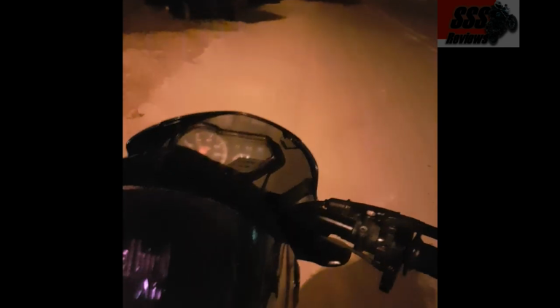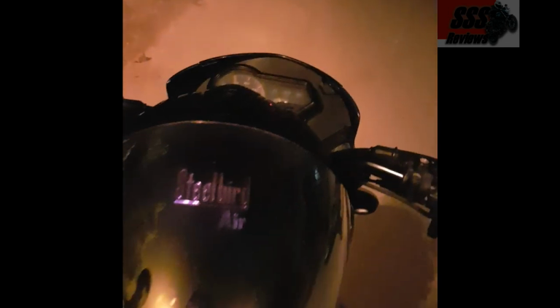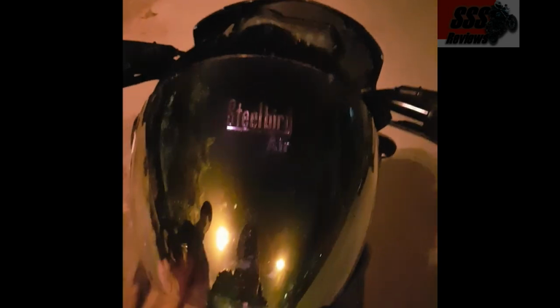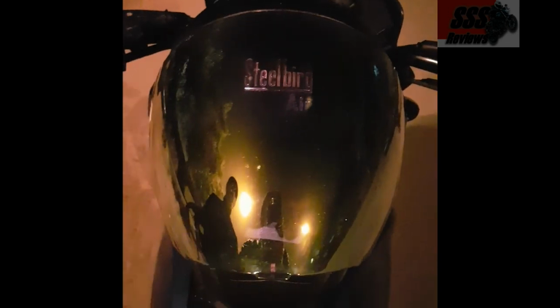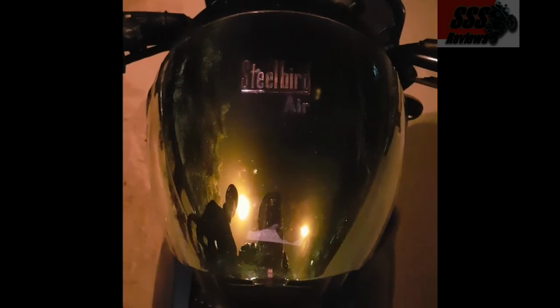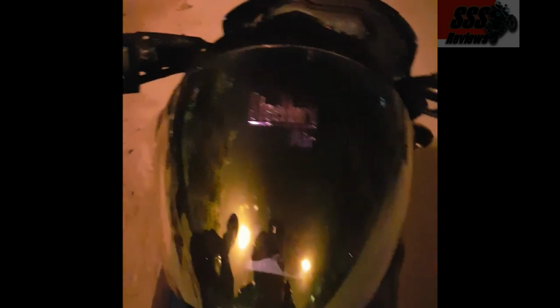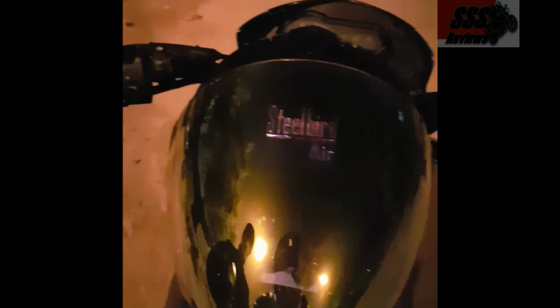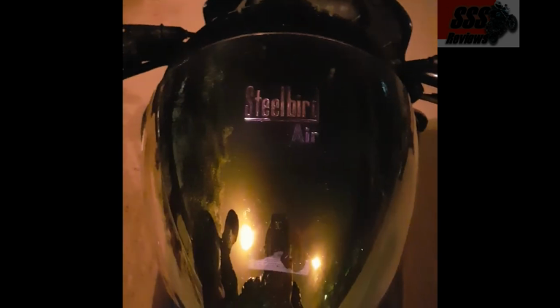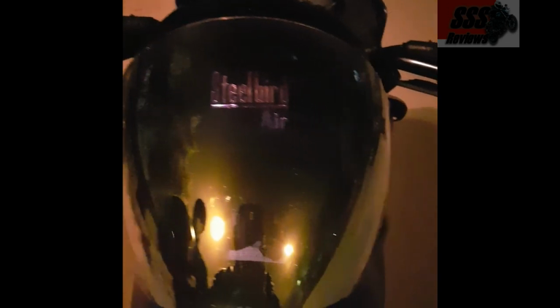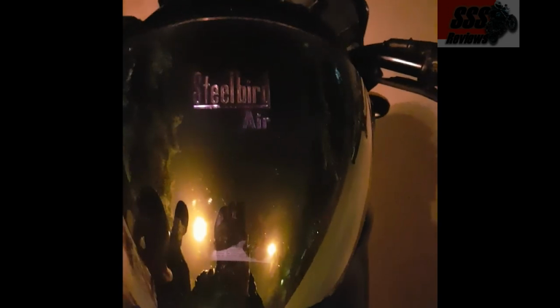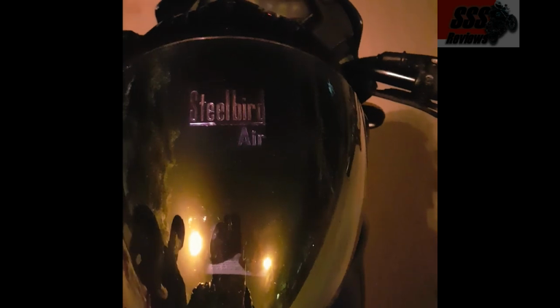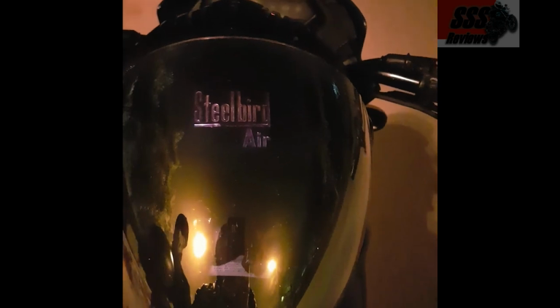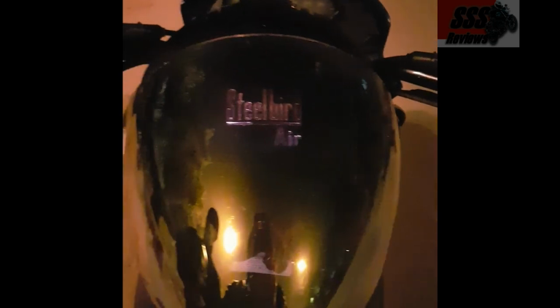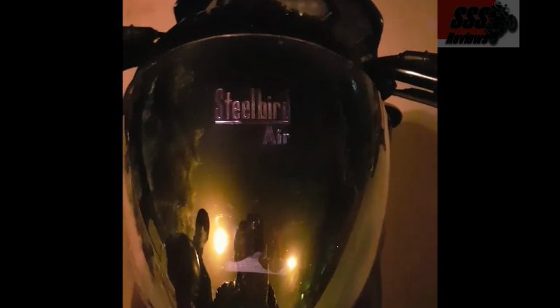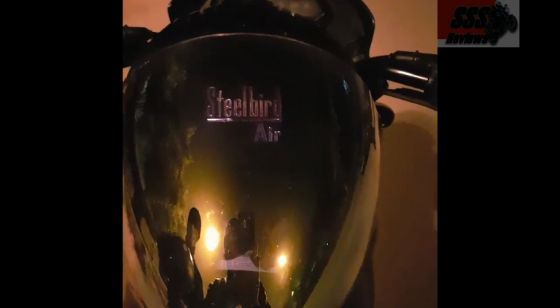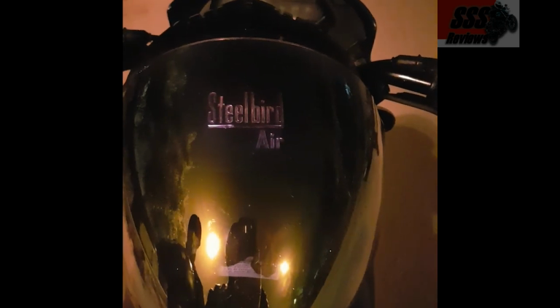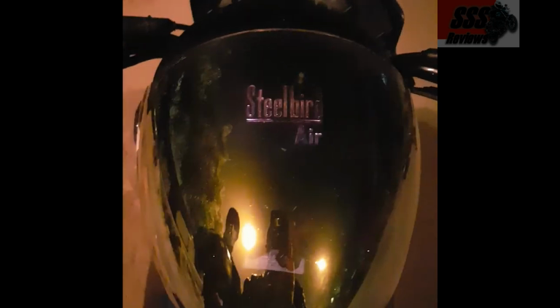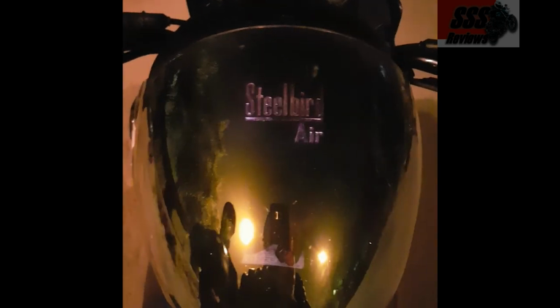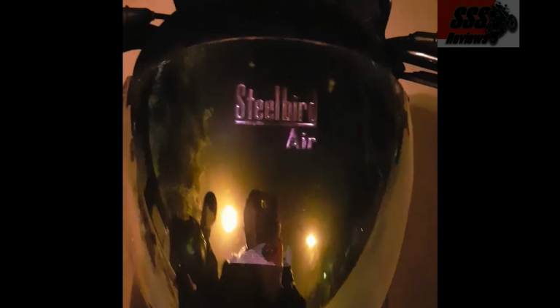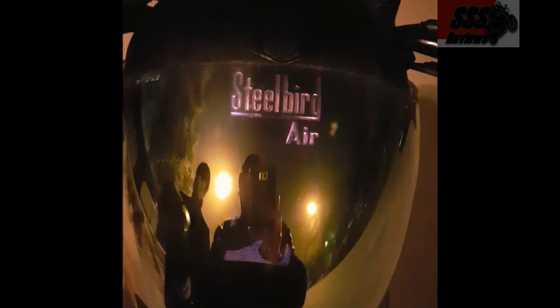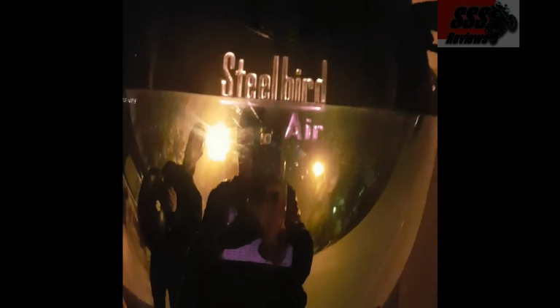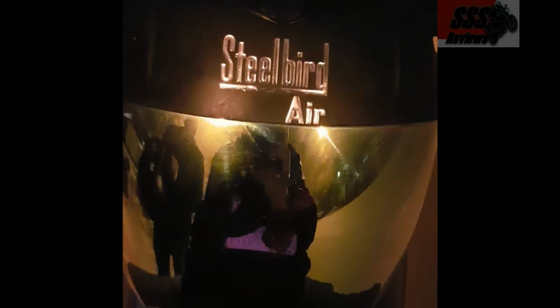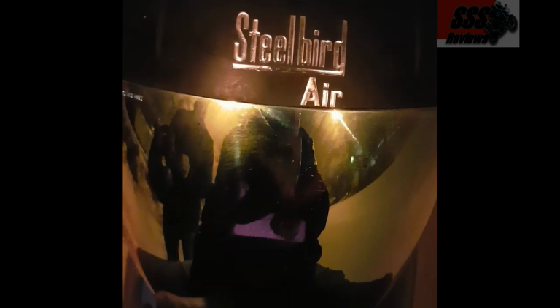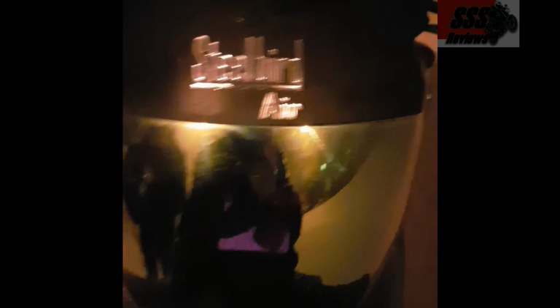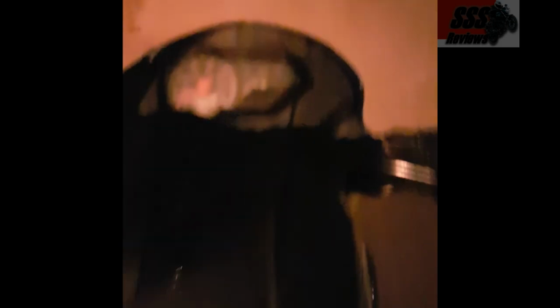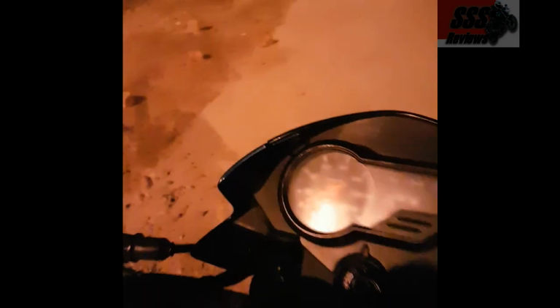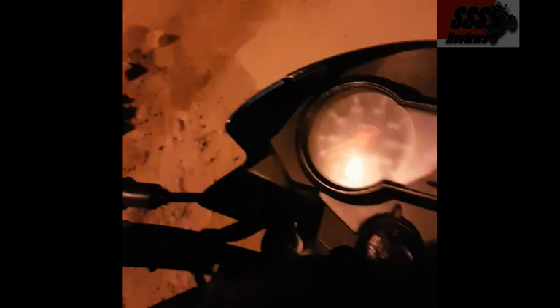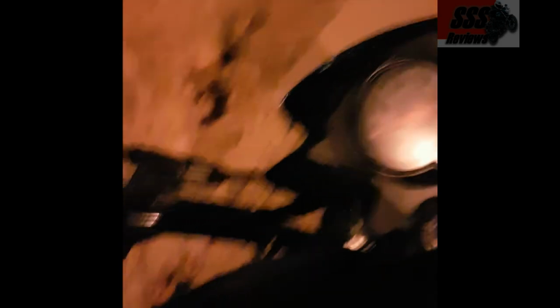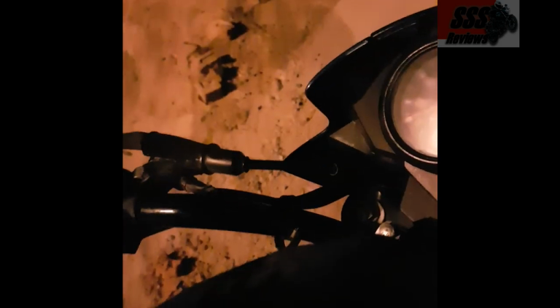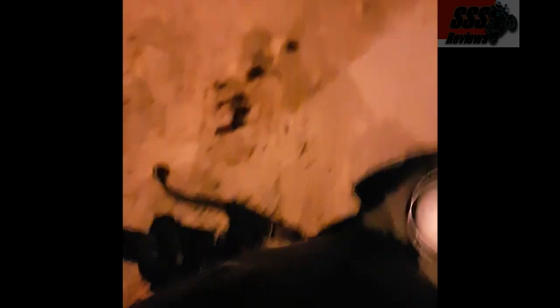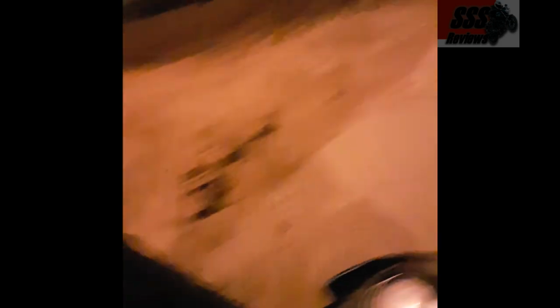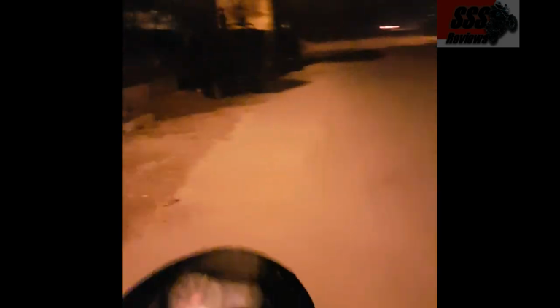Now that's Steelbird's SBA2 dual visor with night vision technology. So let's see if night vision works, or if it's just a marketing gimmick.